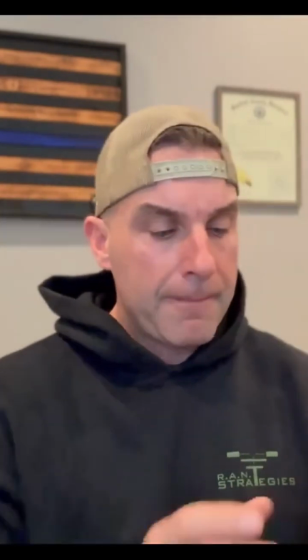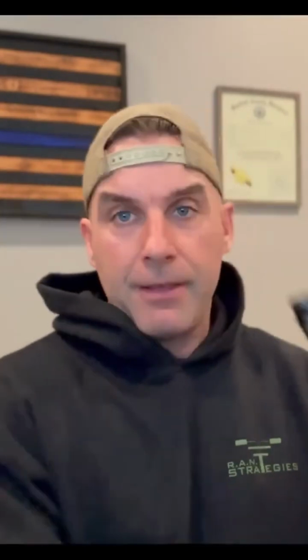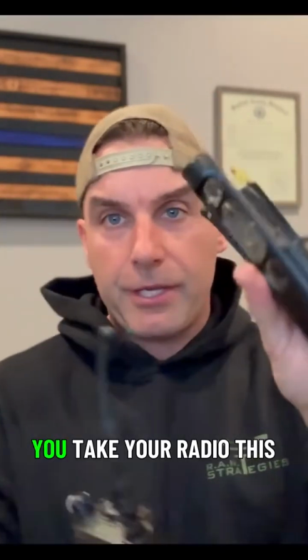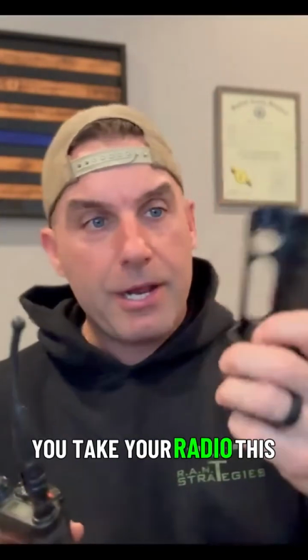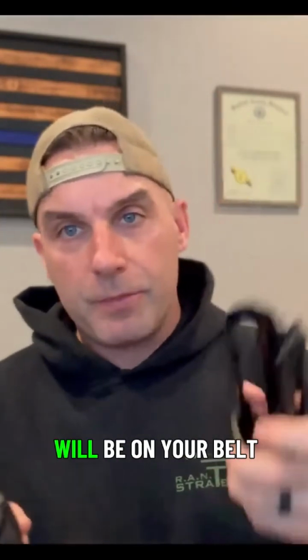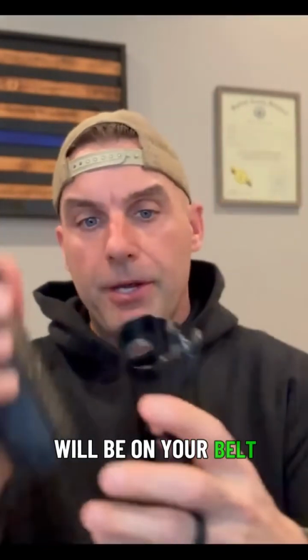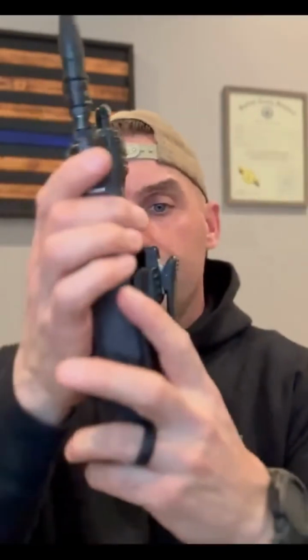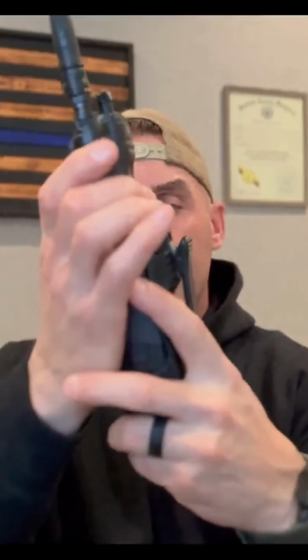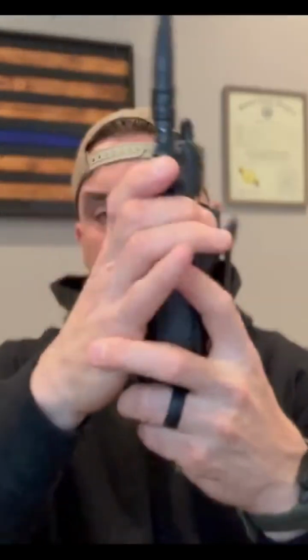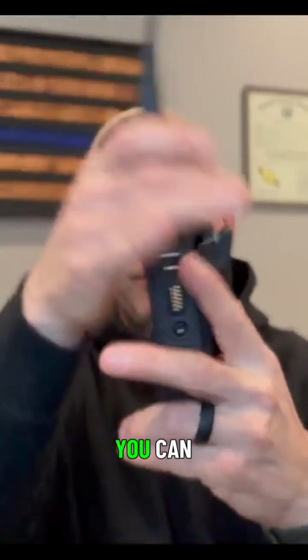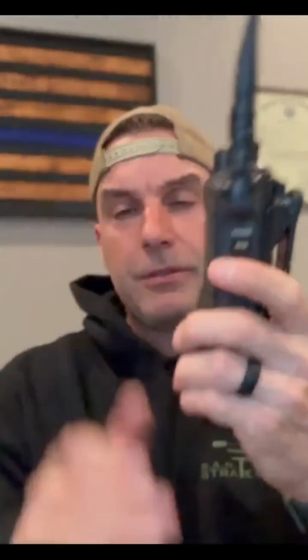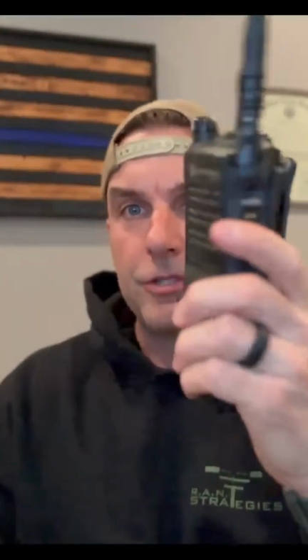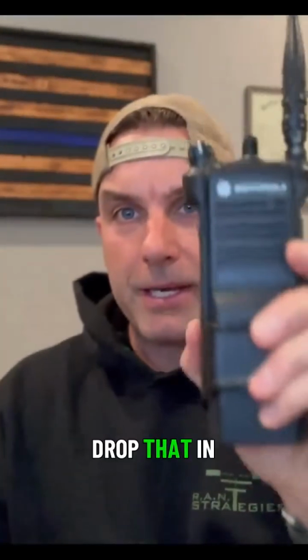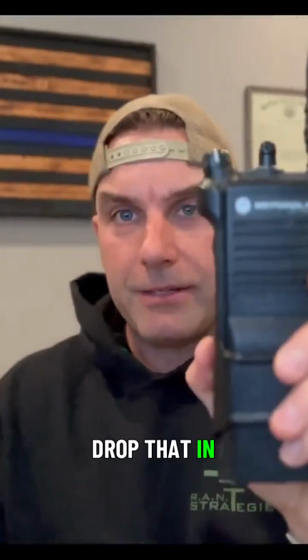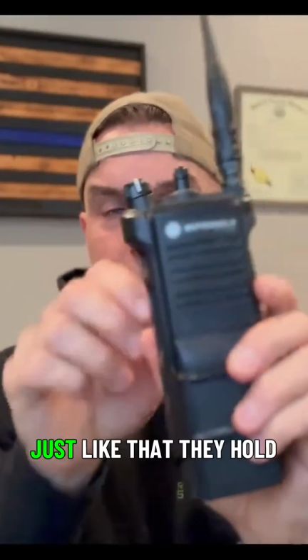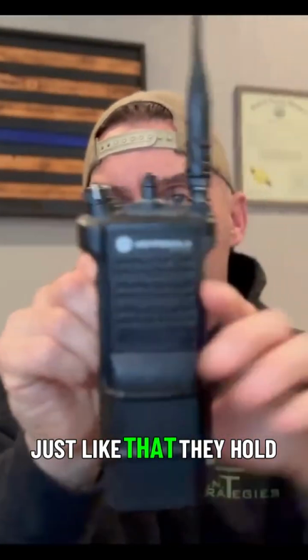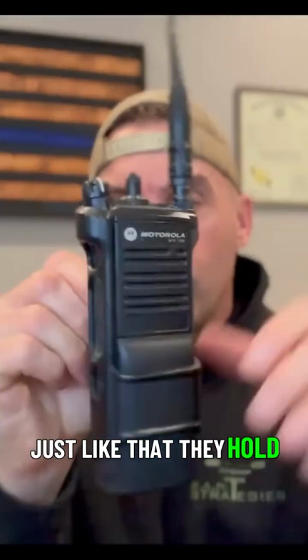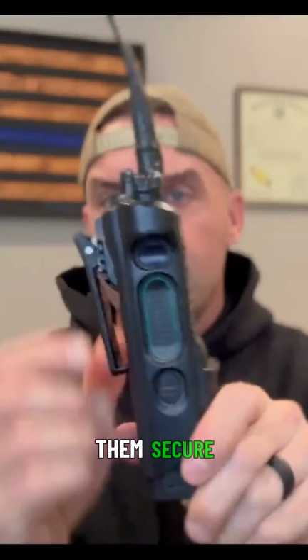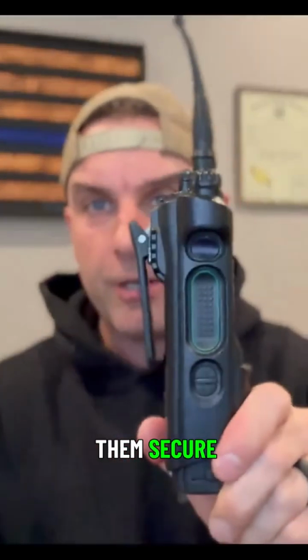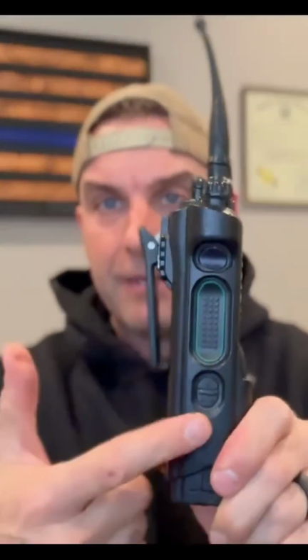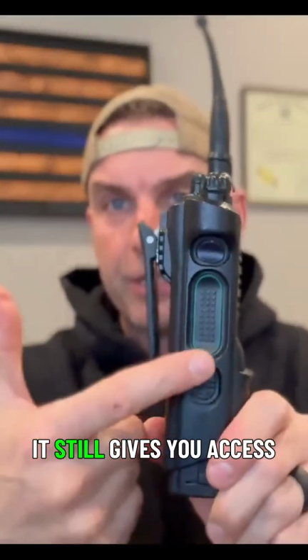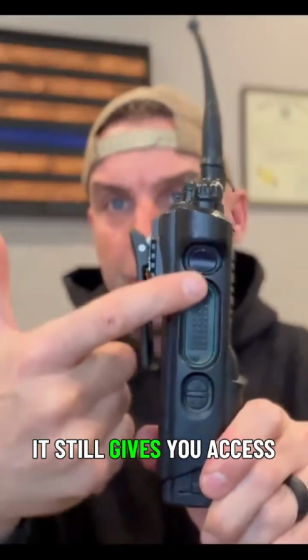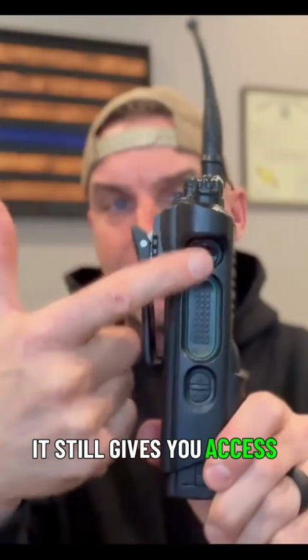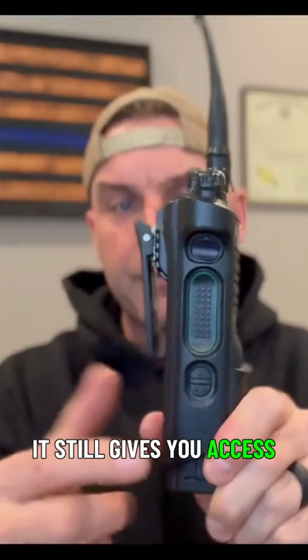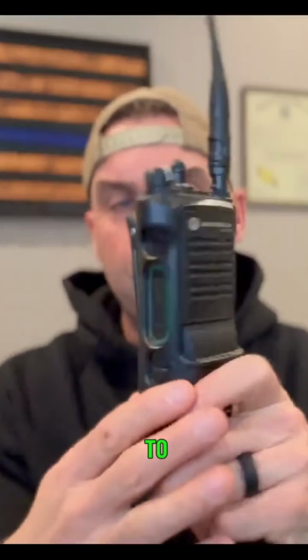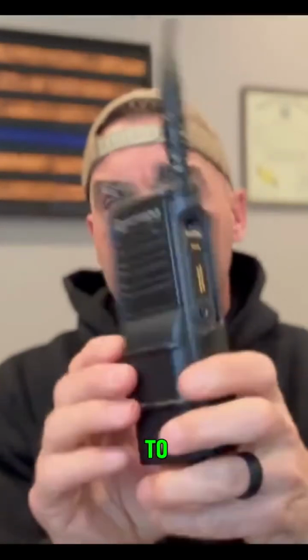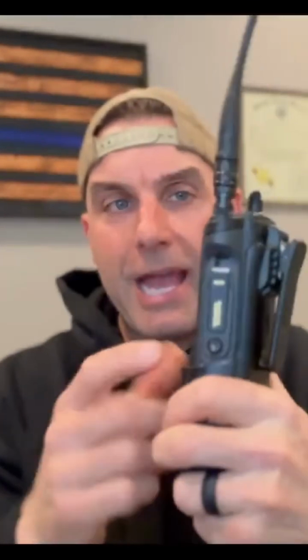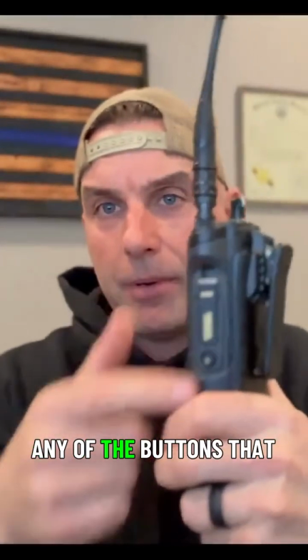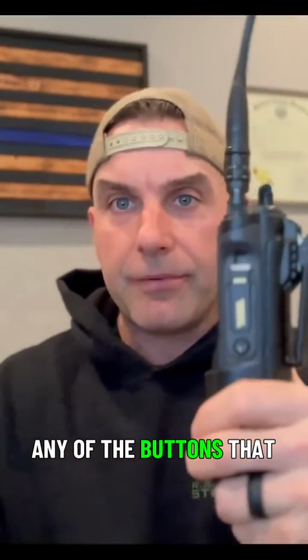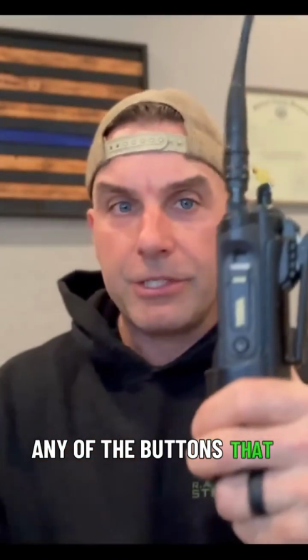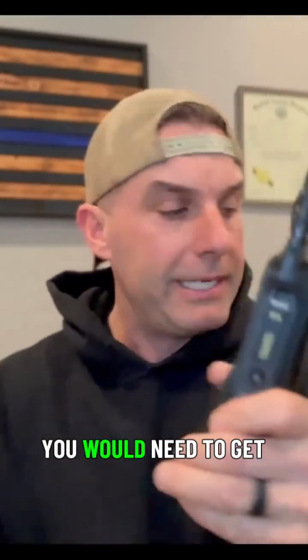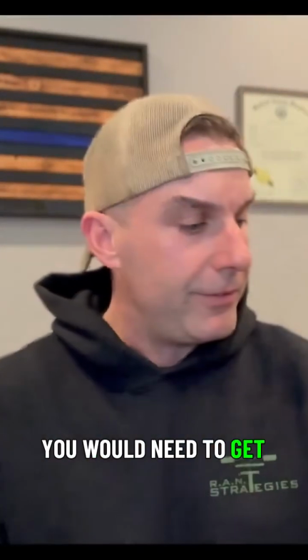So you take your radio, this will be on your belt, you can drop that in just like that. They hold them secure and it still gives you access to any of the buttons that you would need to get to.